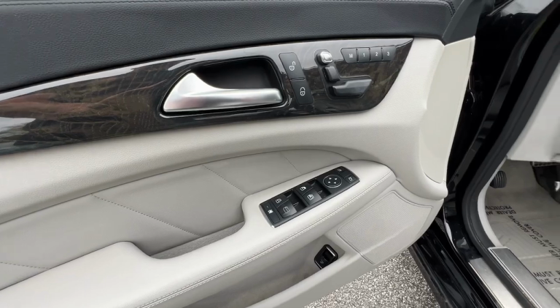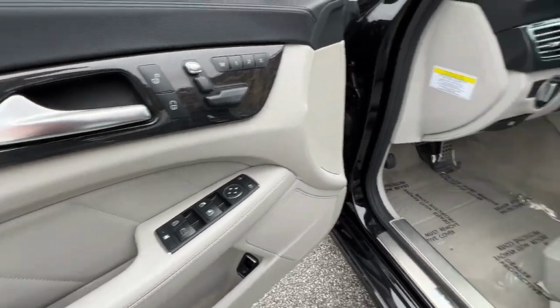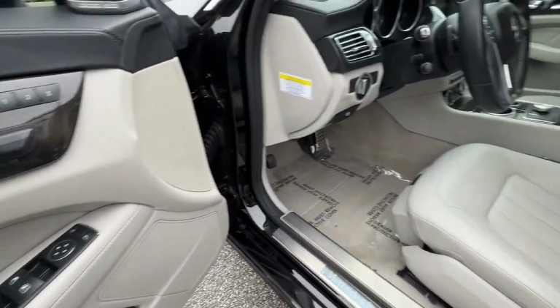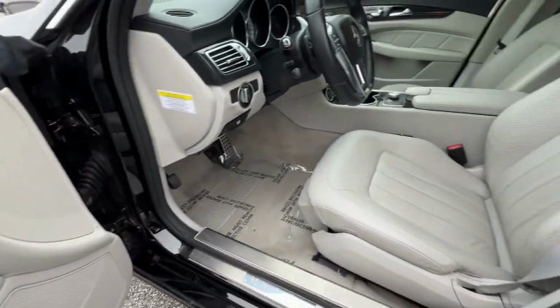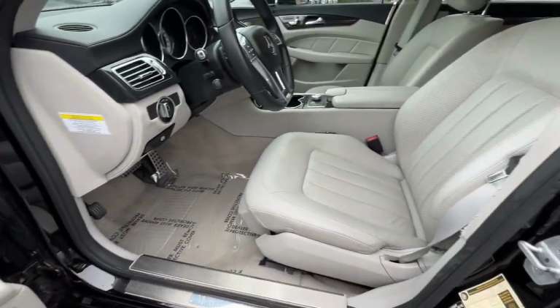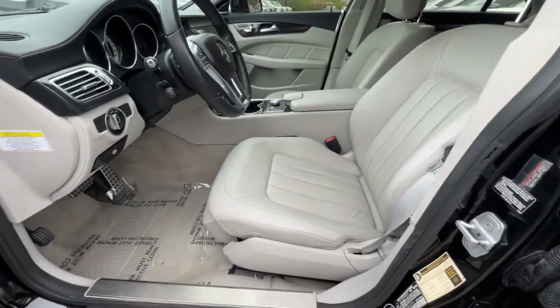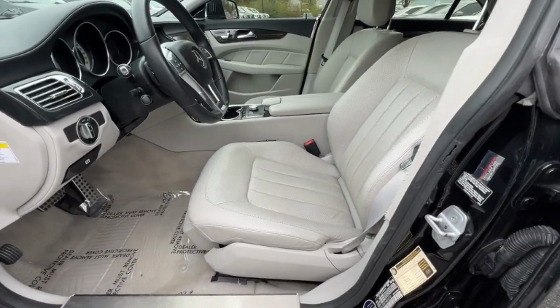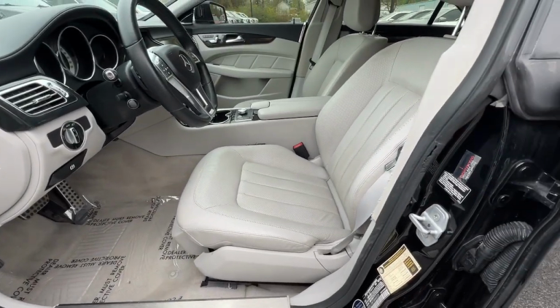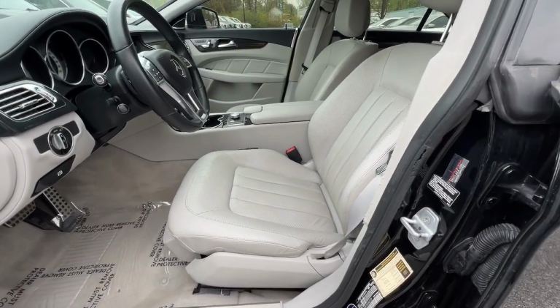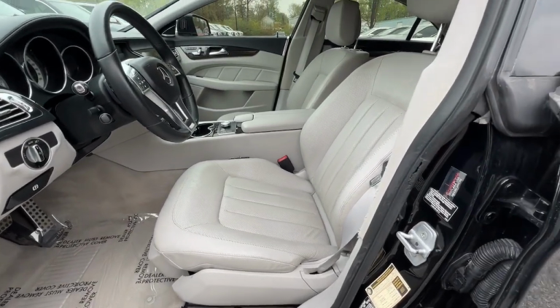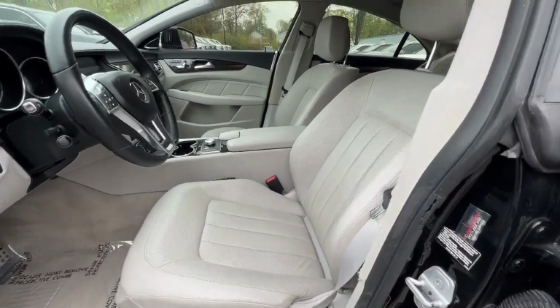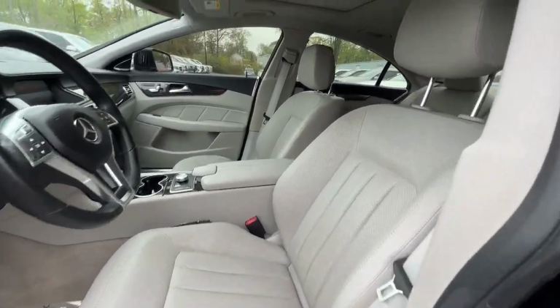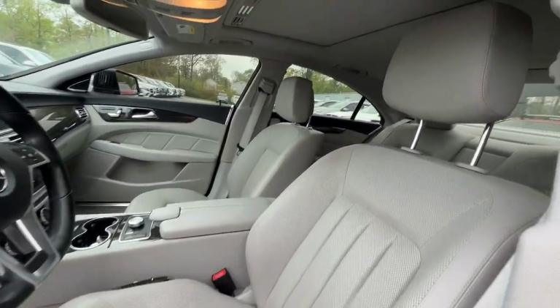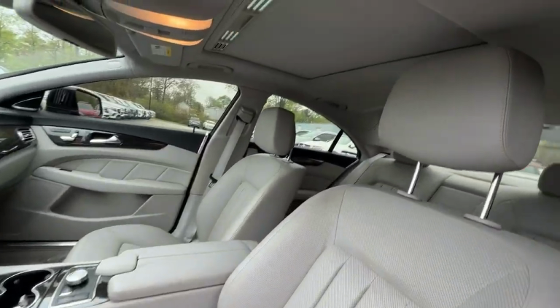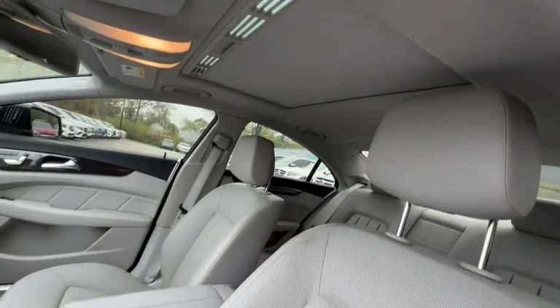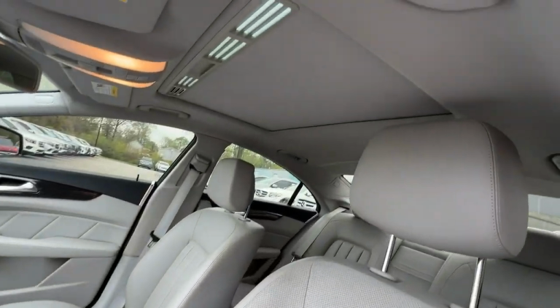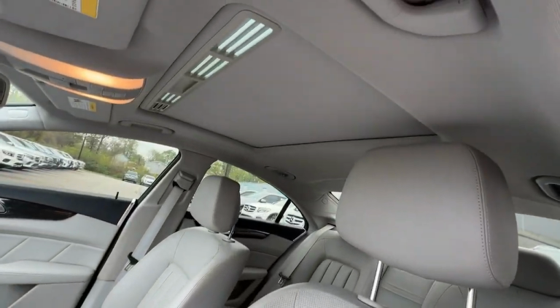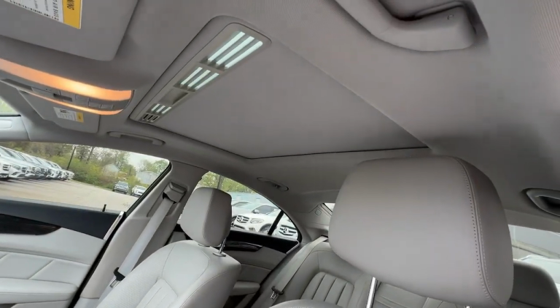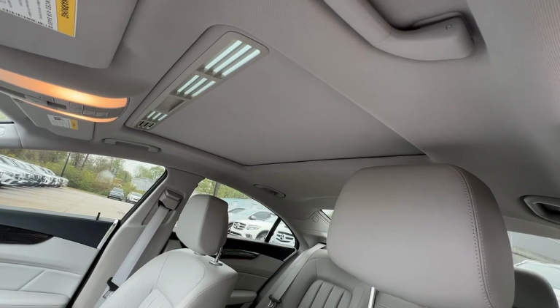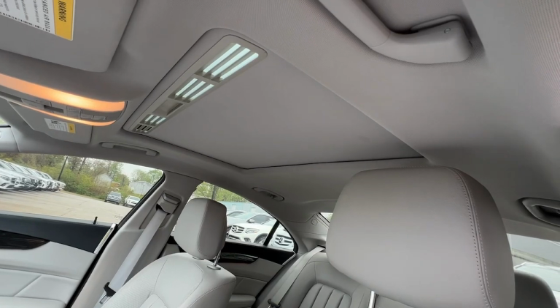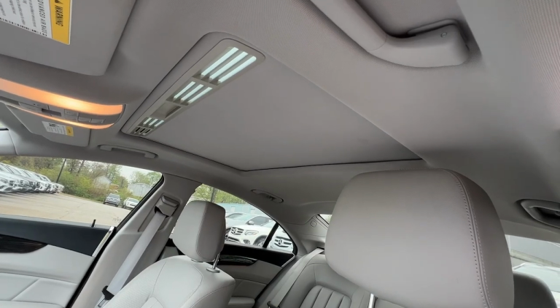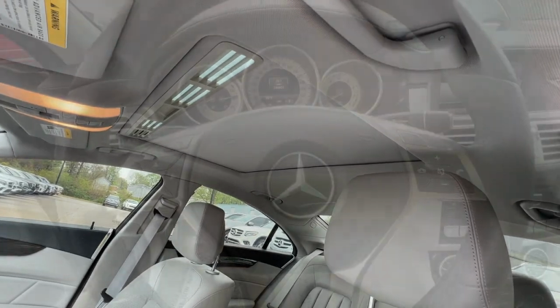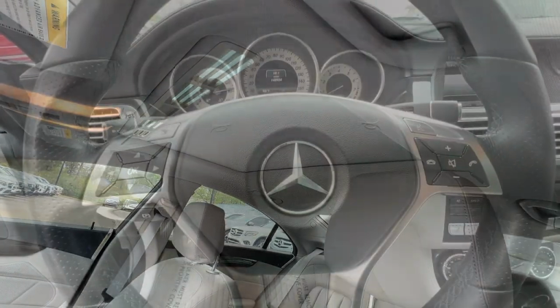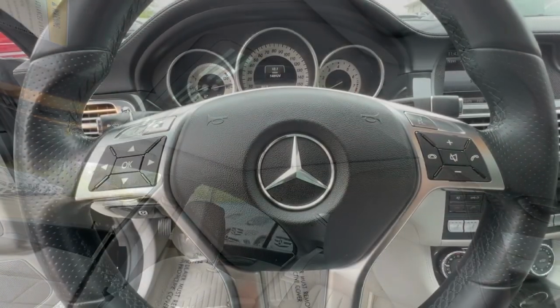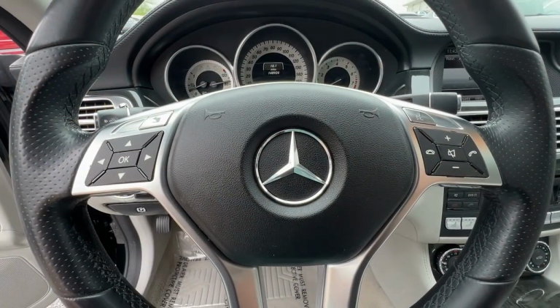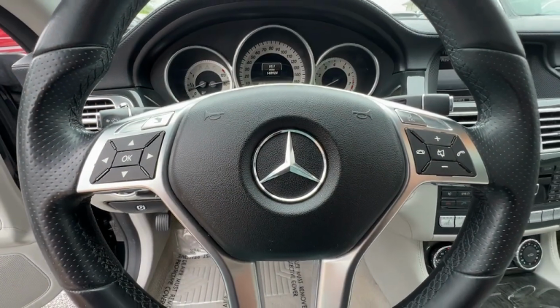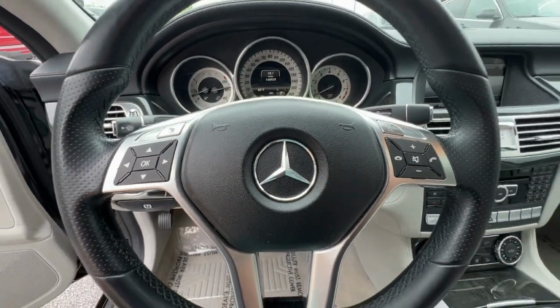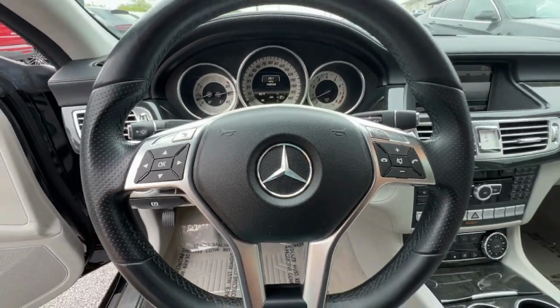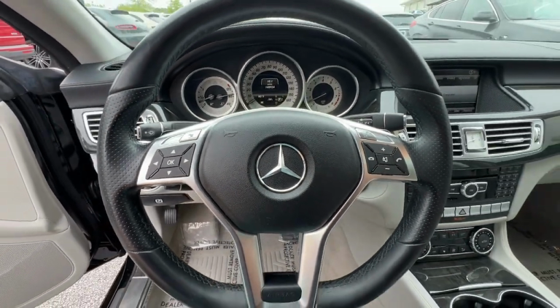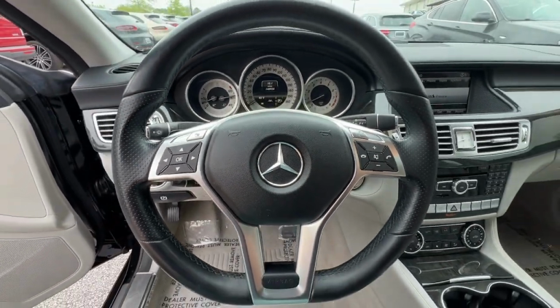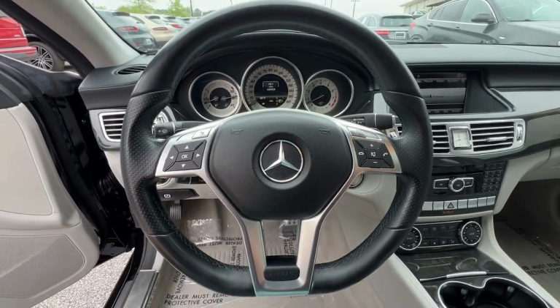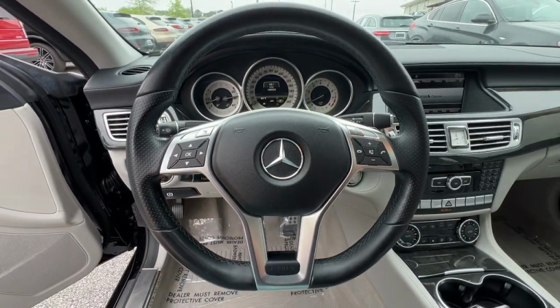Savor one of the very finest things in life. Drive this remarkable CLS-Class Coupe. Come in for a fun and easy road test. Our team will make it the best part of your day.